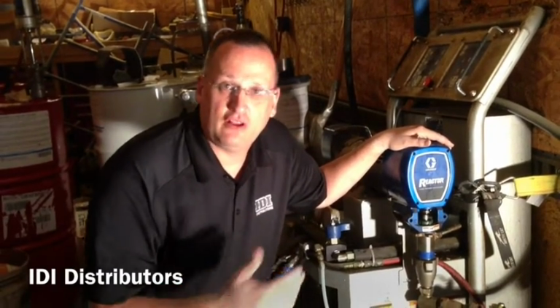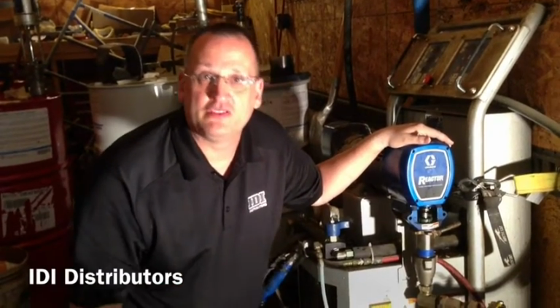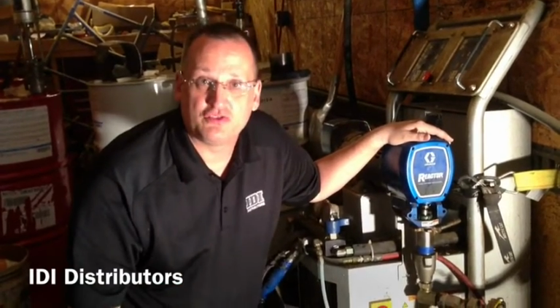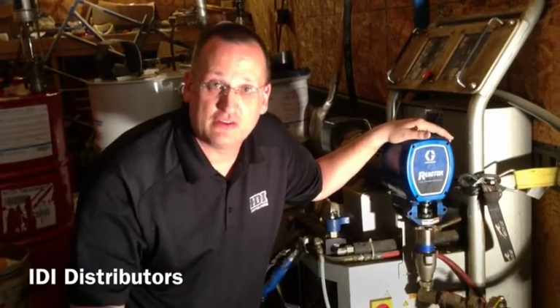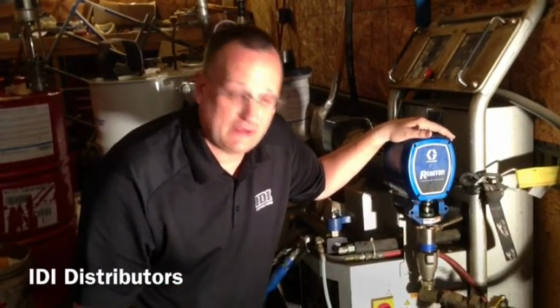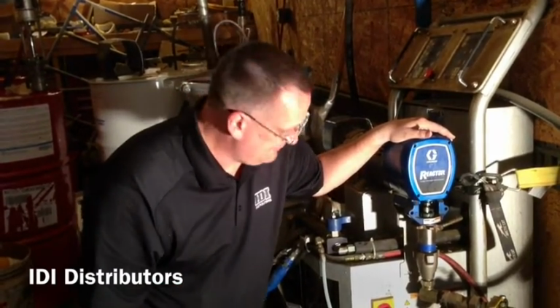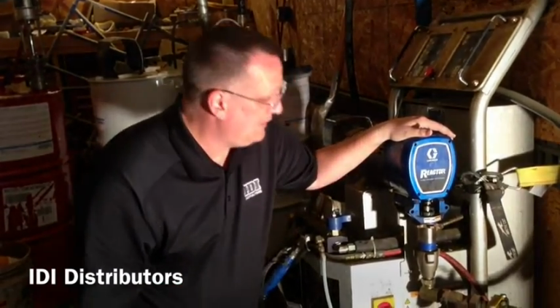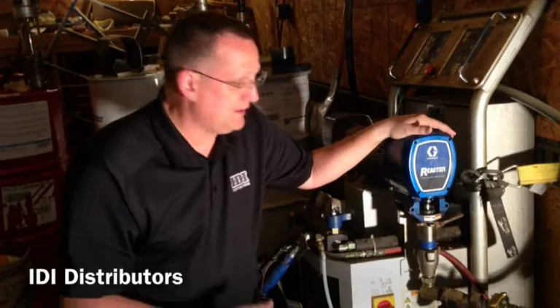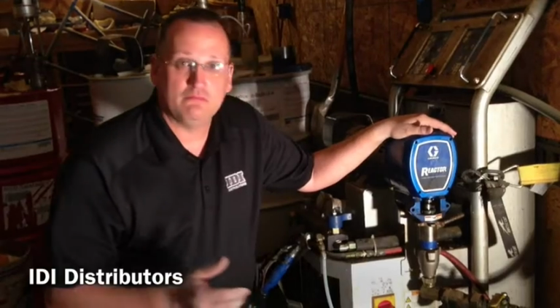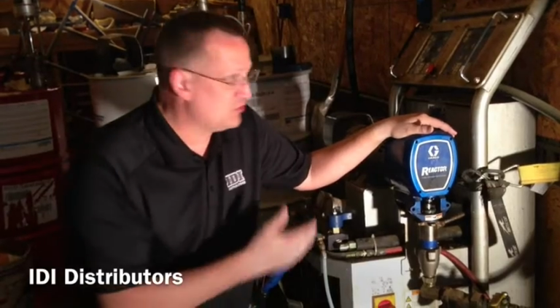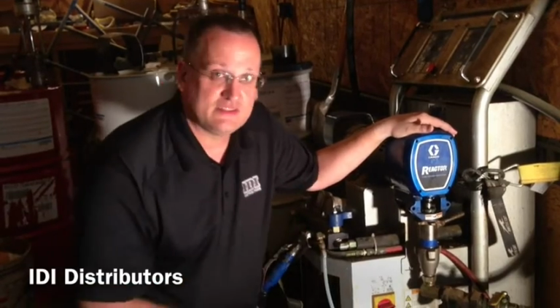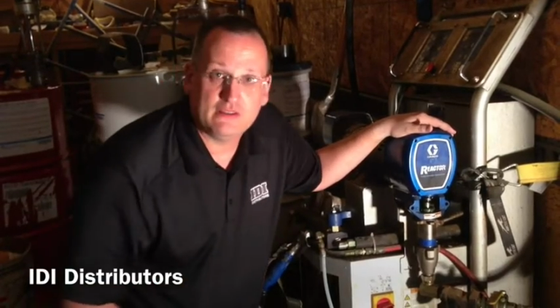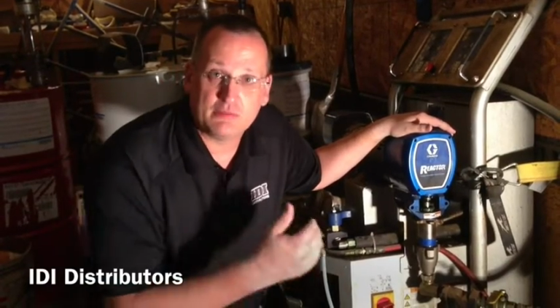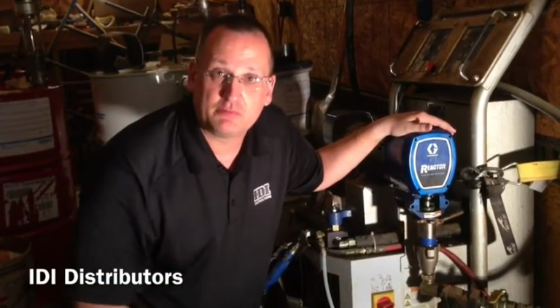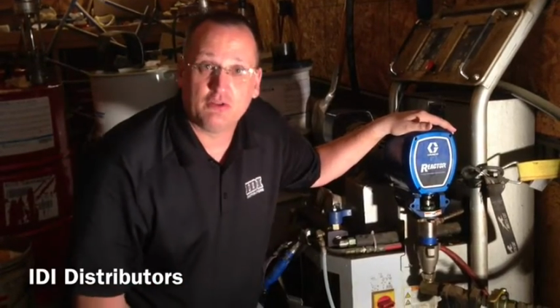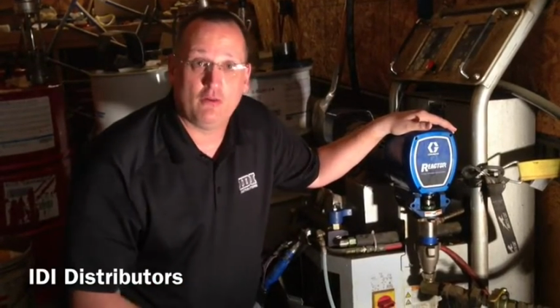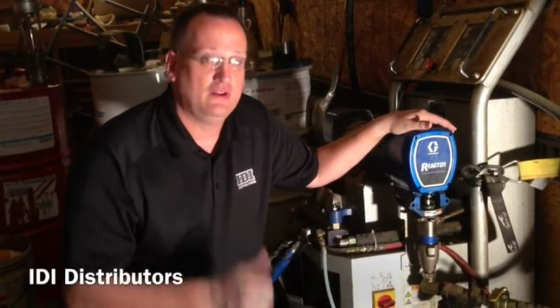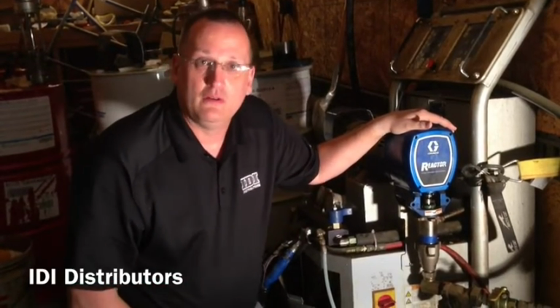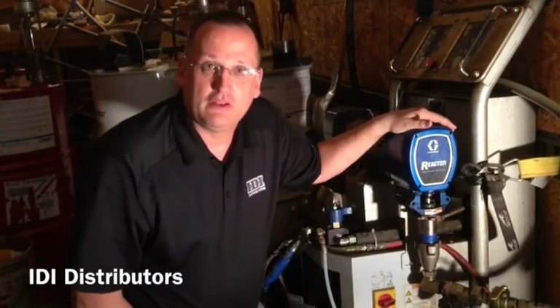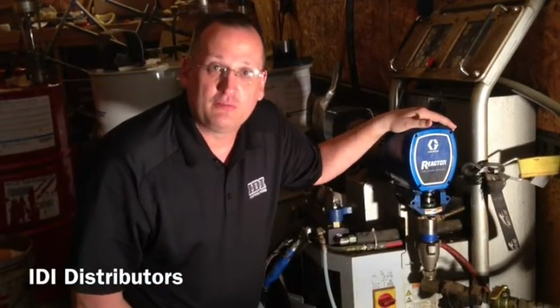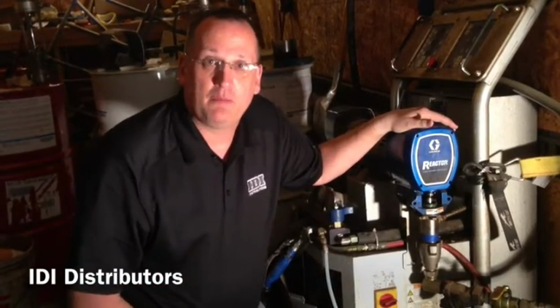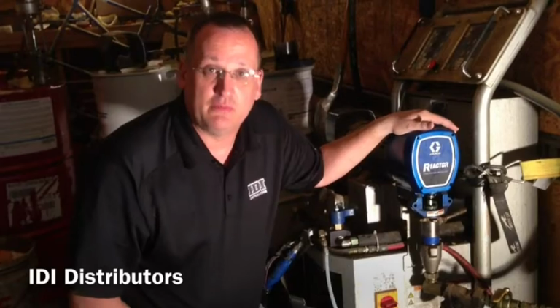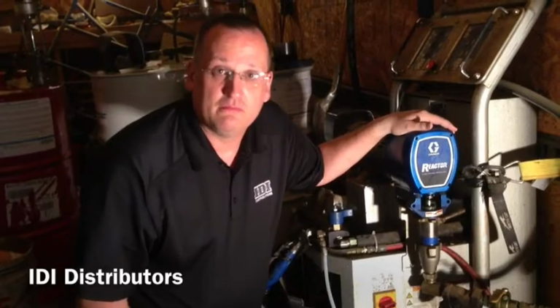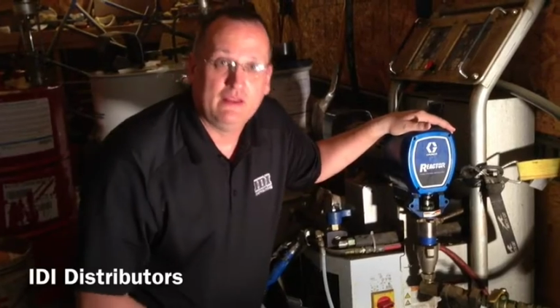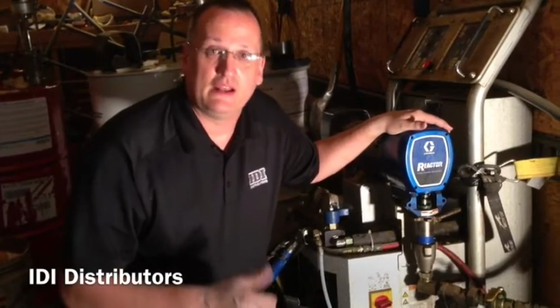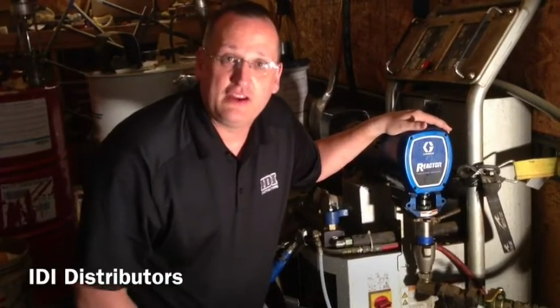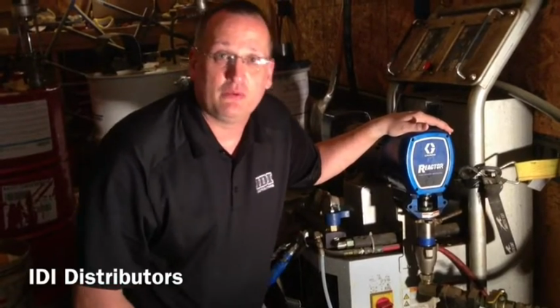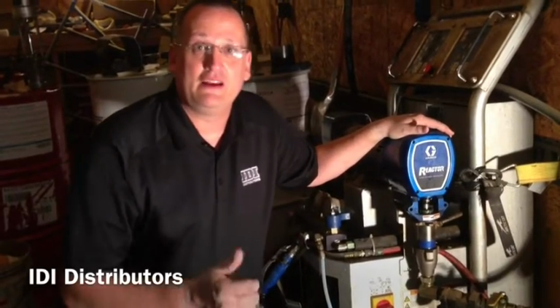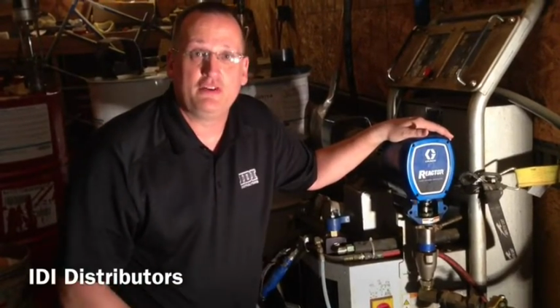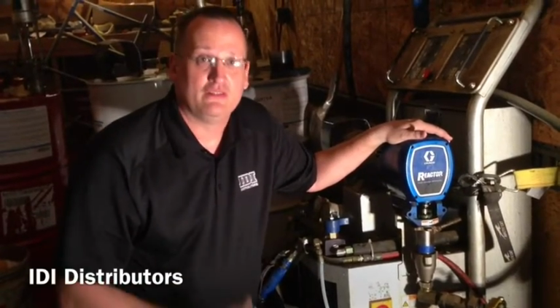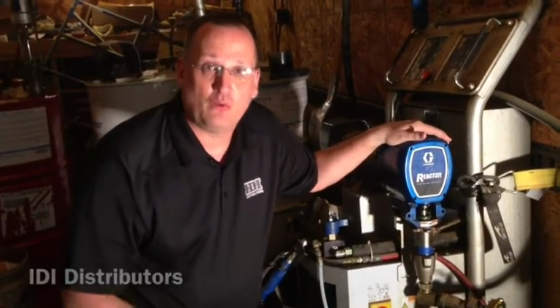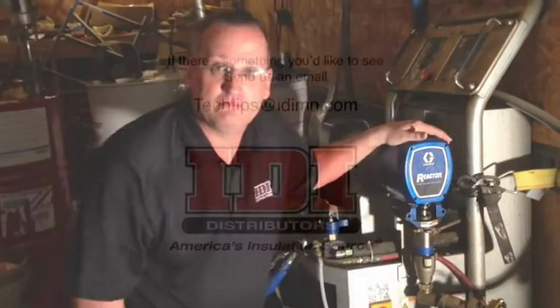Follow all the safety procedures they recommend. Once we get this done, these guys will be ready to spray some good foam, get your yields back up, and make some money. I'm Ken Anderson with IDI Distributors — thanks for watching.